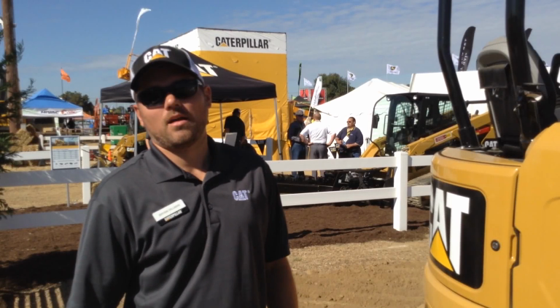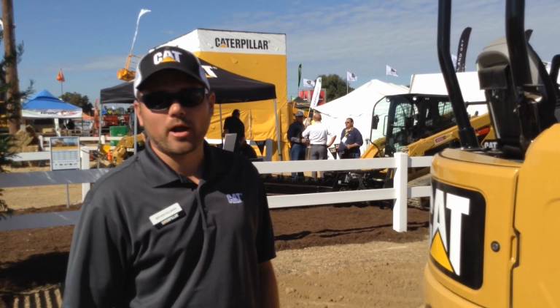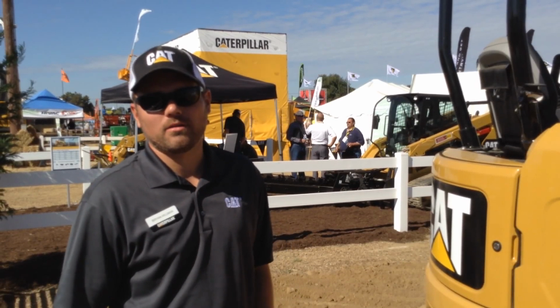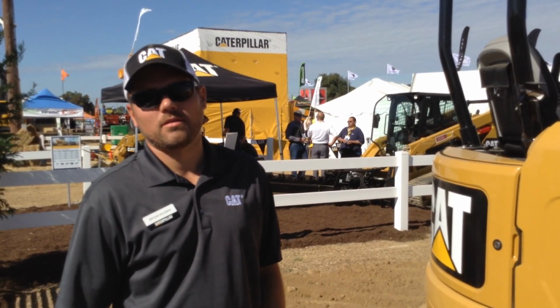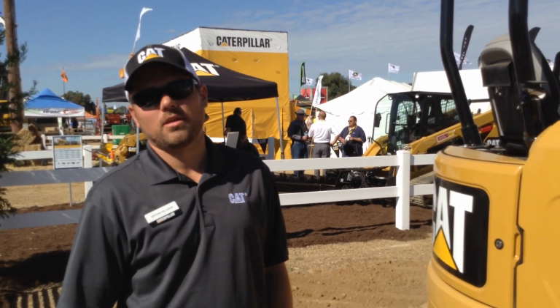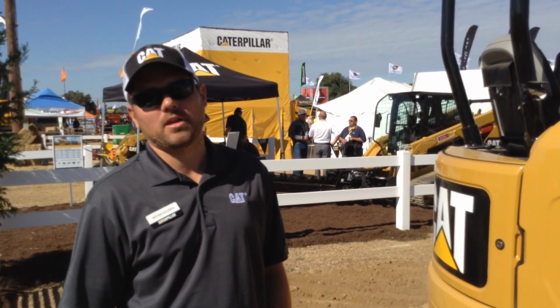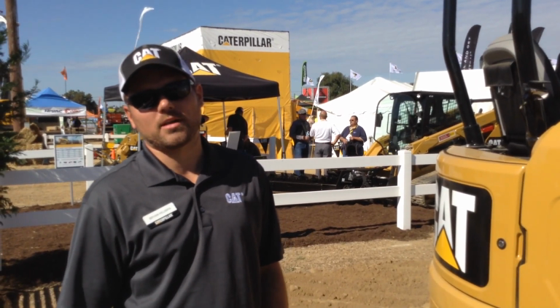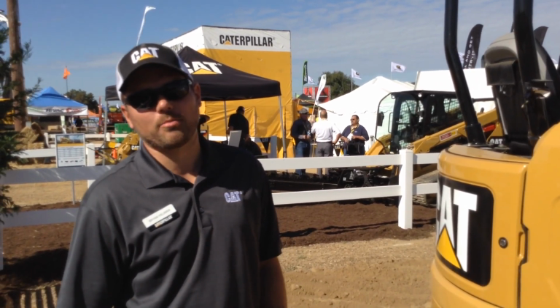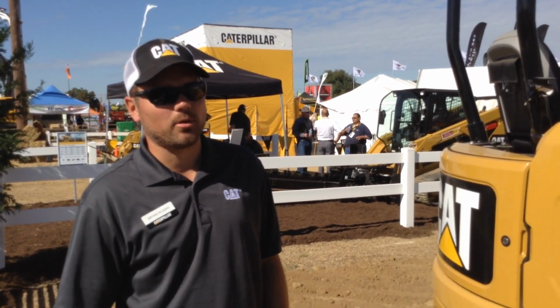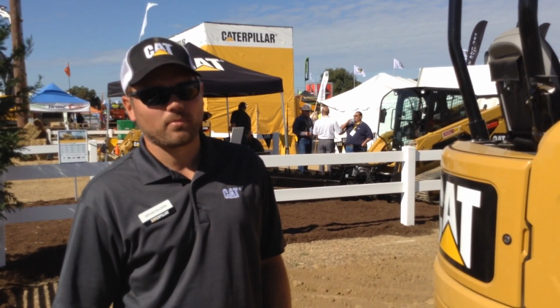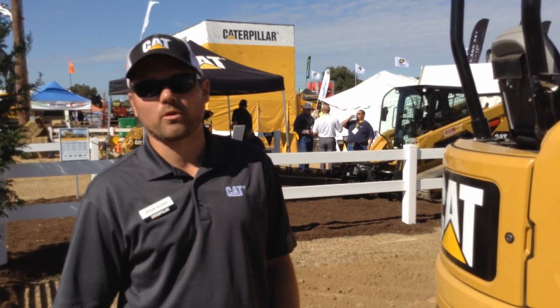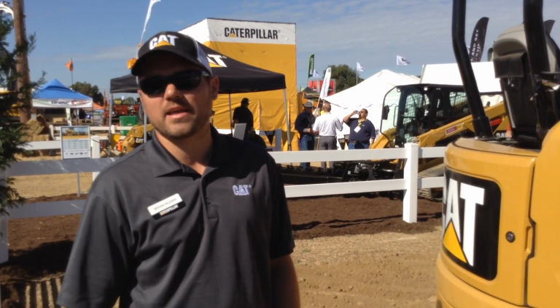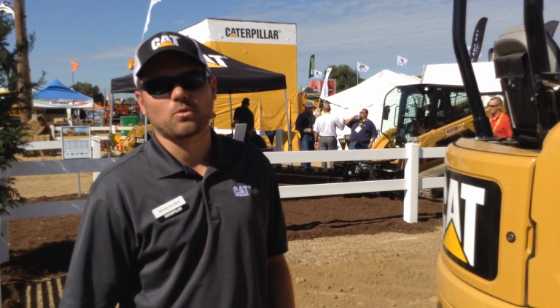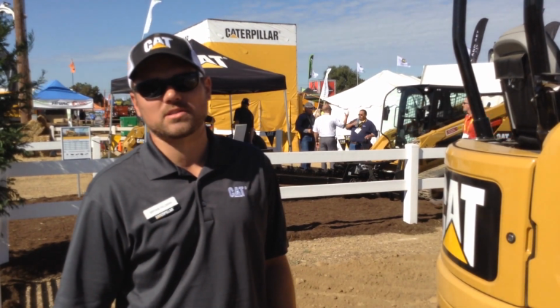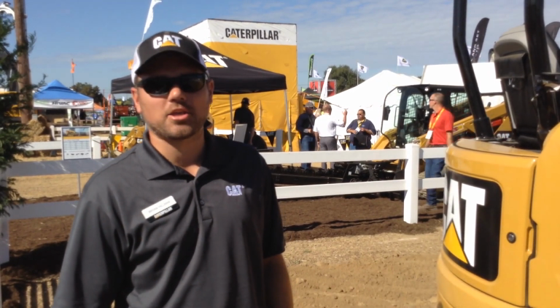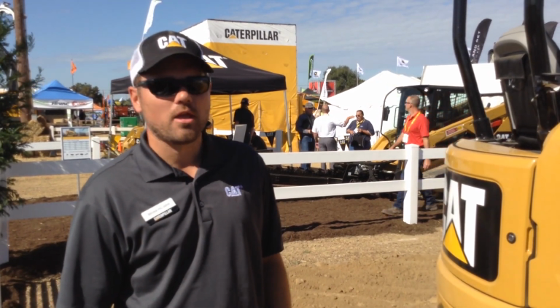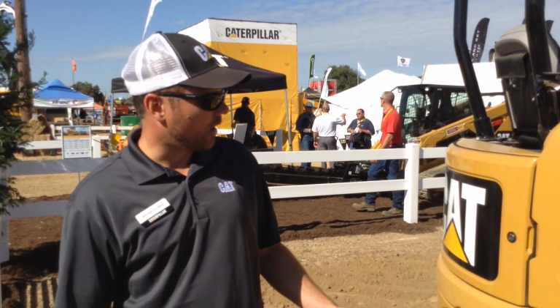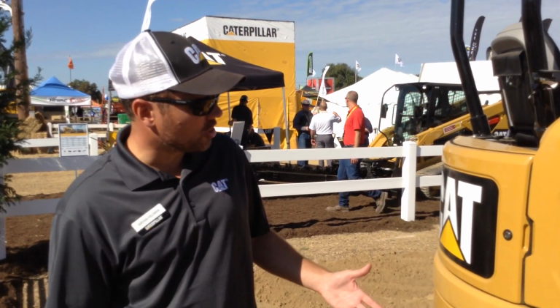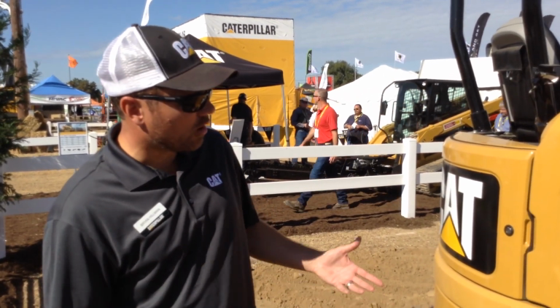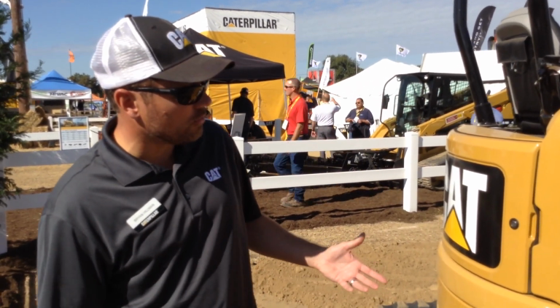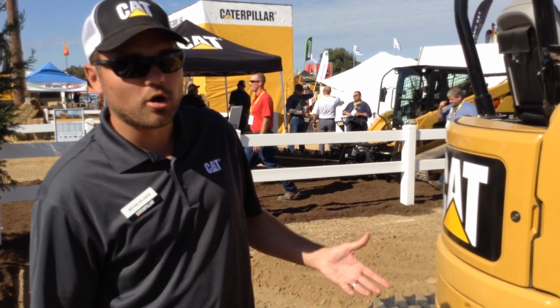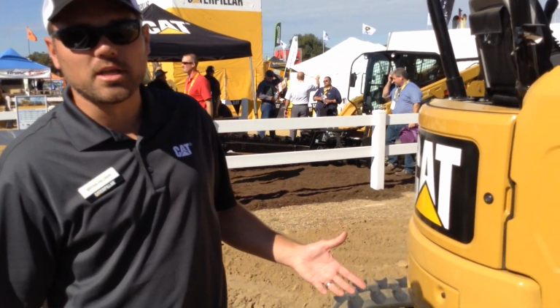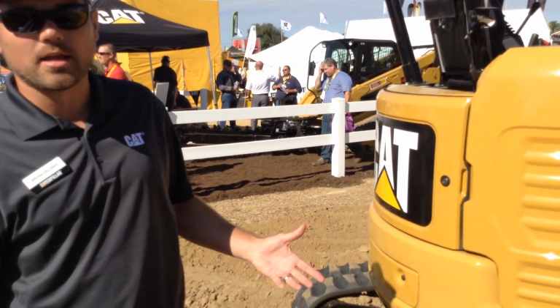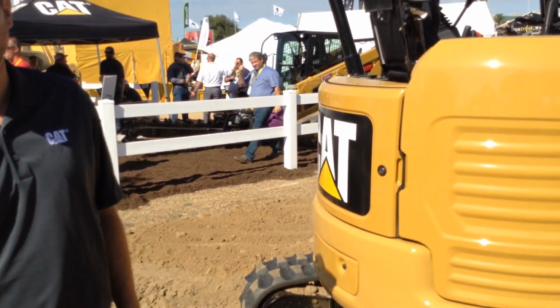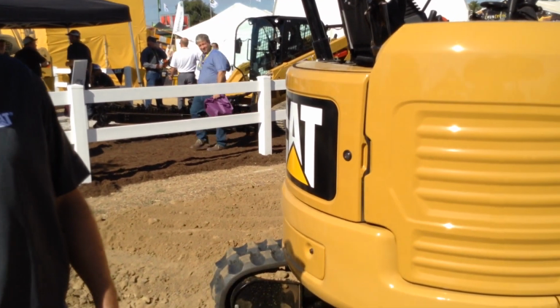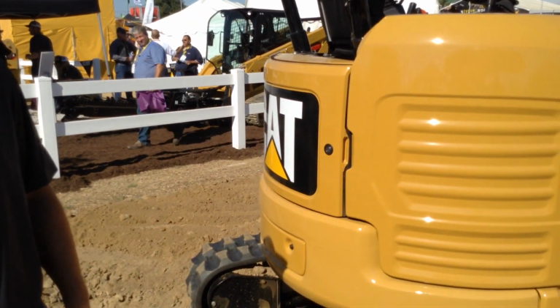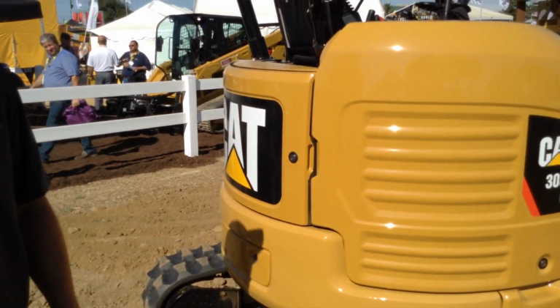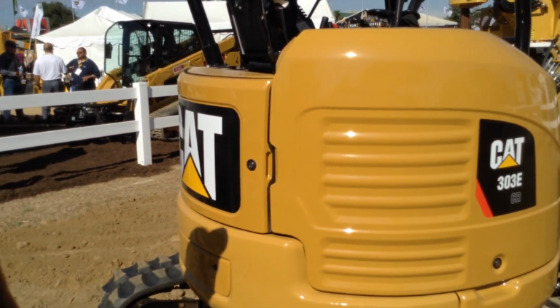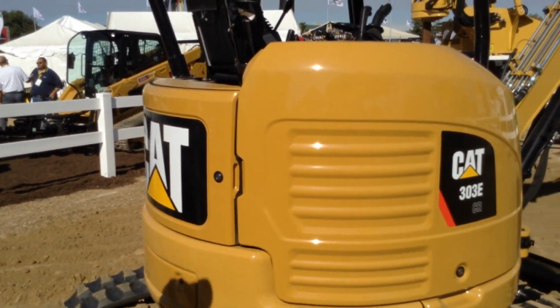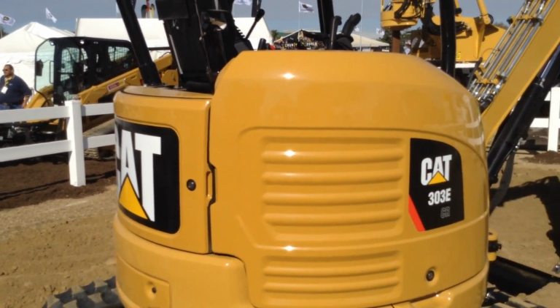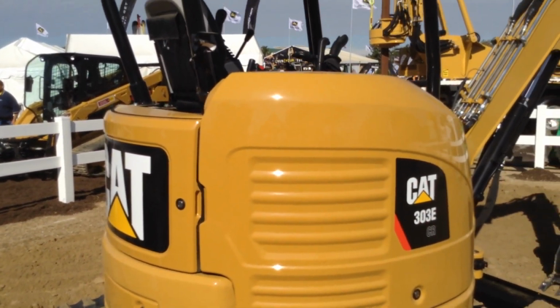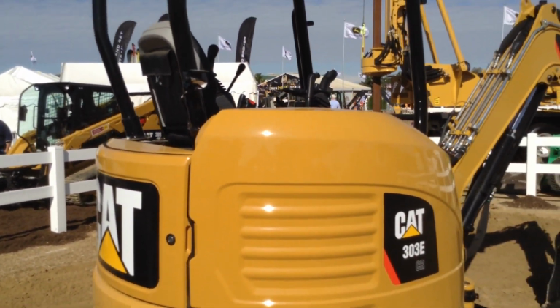Hi, I'm Brian Hillman from the Mini Hydraulic Estimator Group at Caterpillar. We're here today at the 2017 IQ, and I want to show you our new 303E and some of the changes that we've made from 2017 going into 2018.